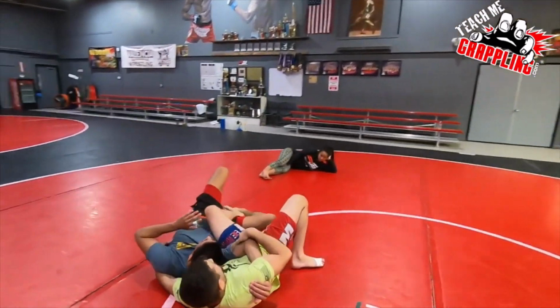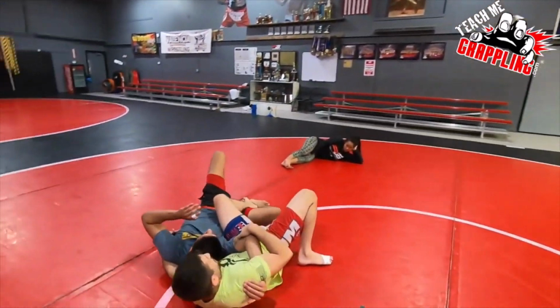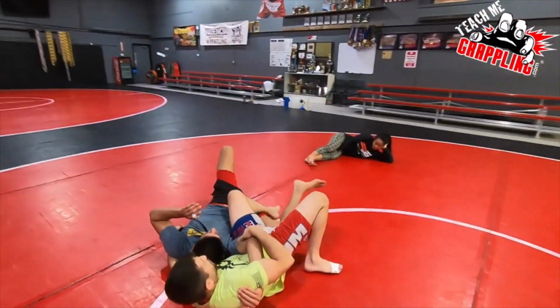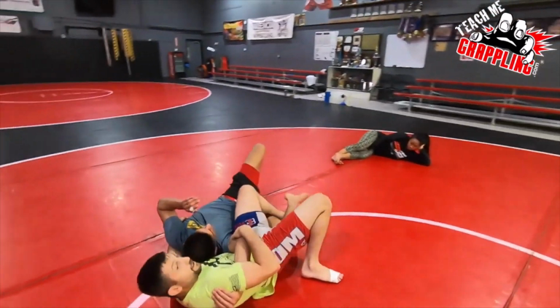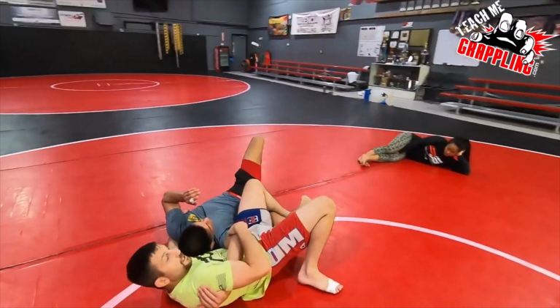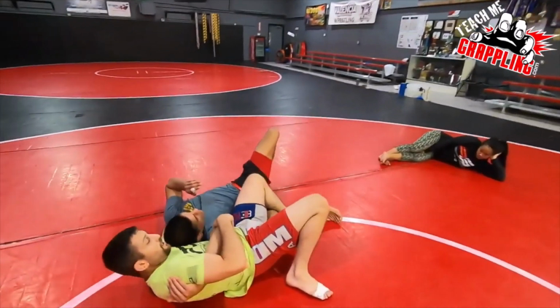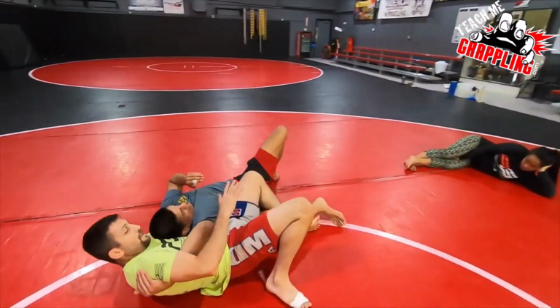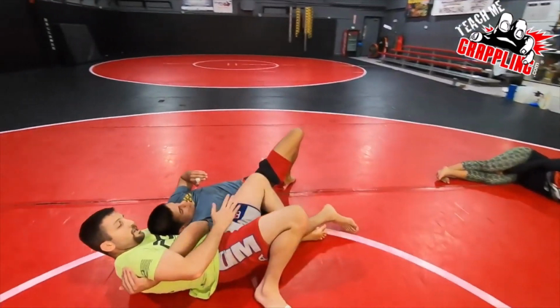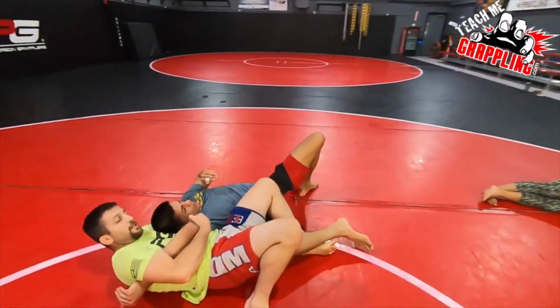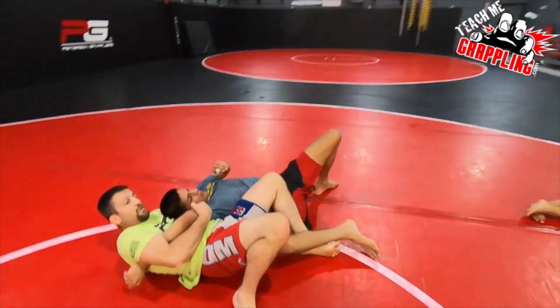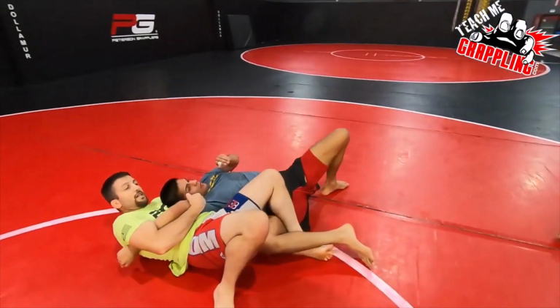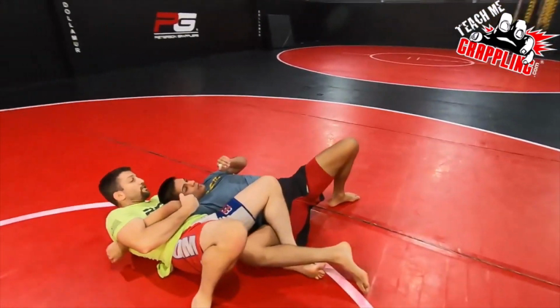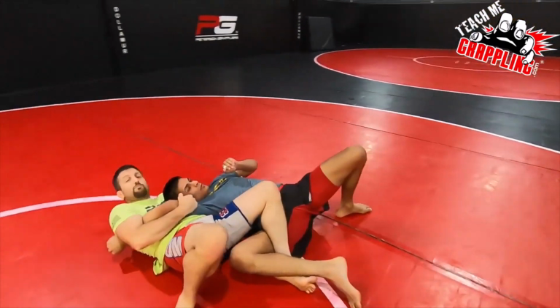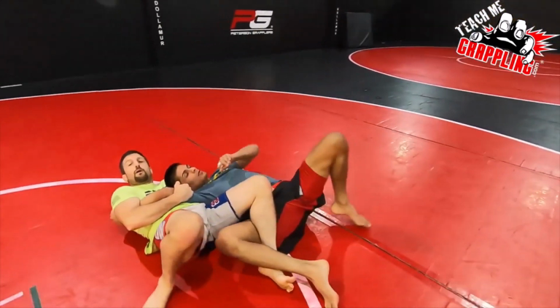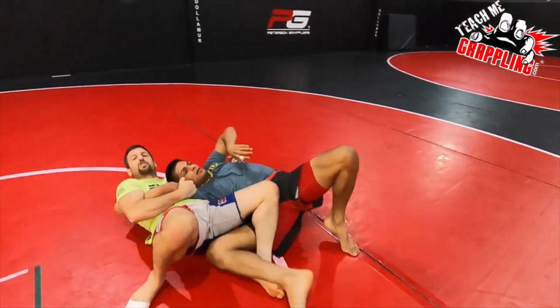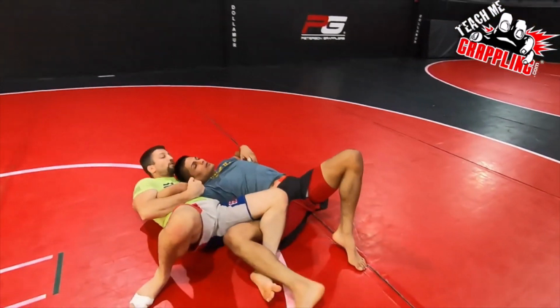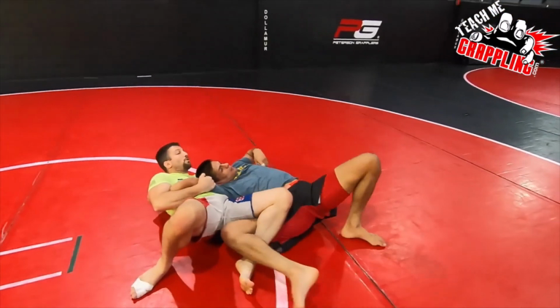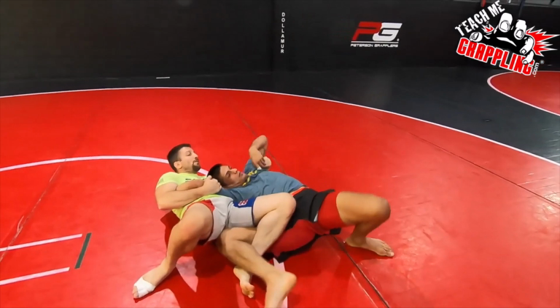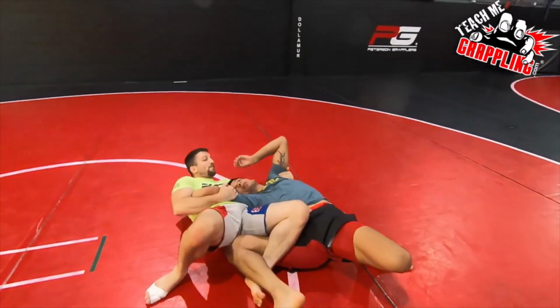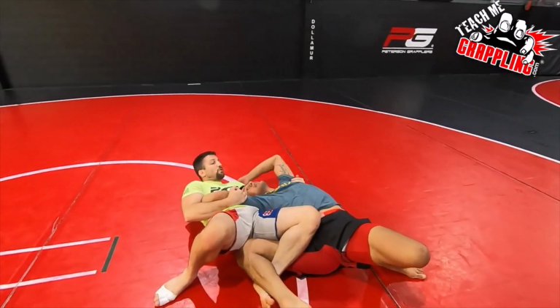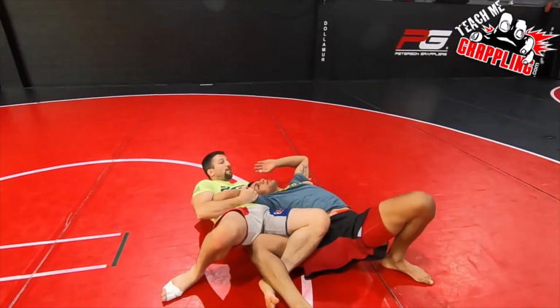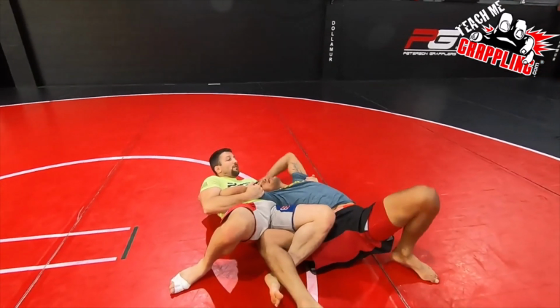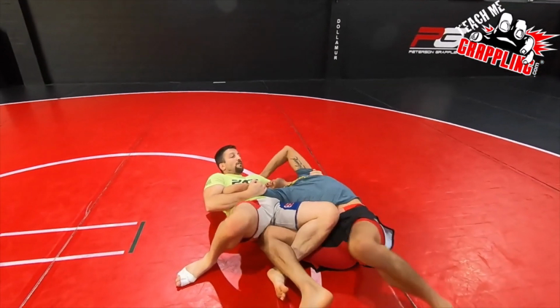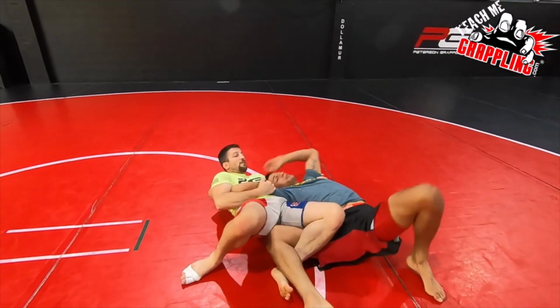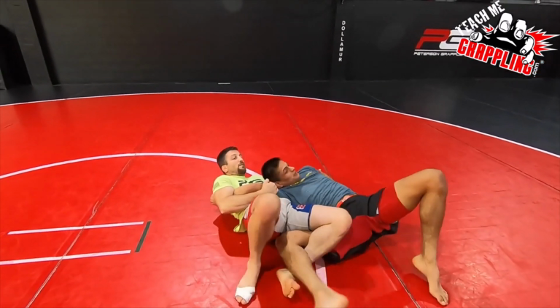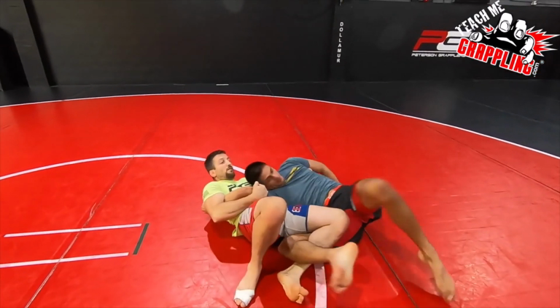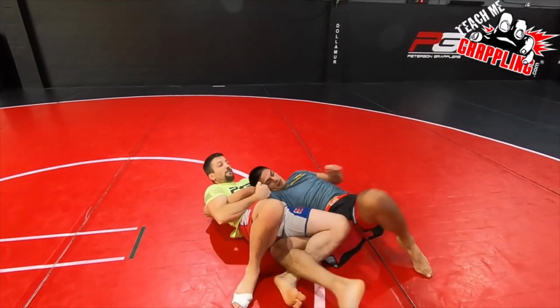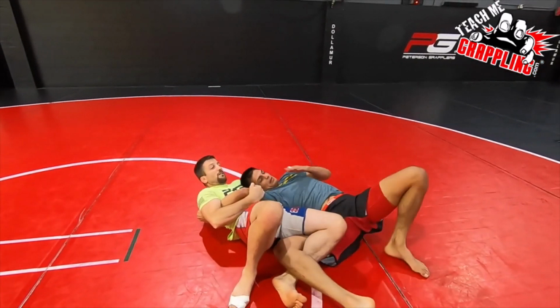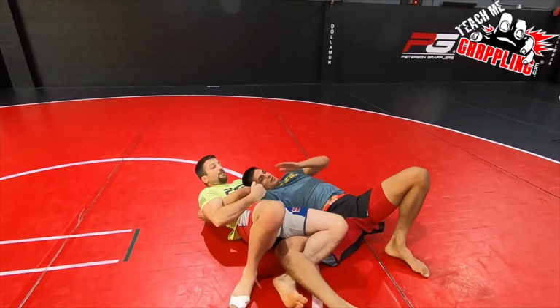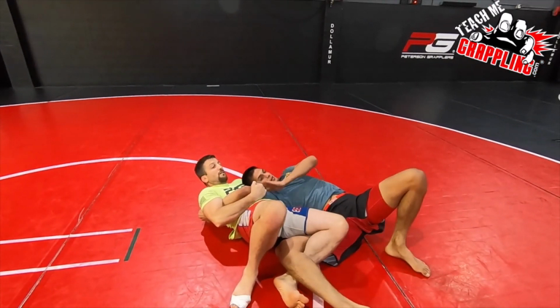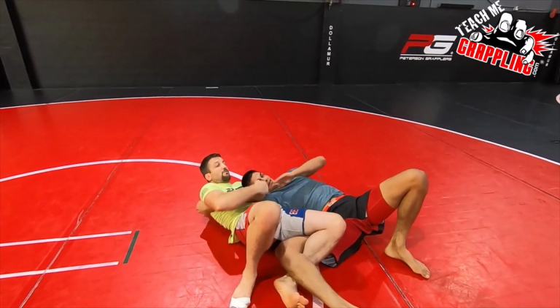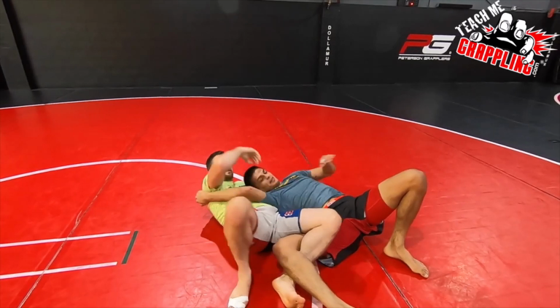And then I'm right here, ready to go. He tries to move — I'm just going to control him. Stuck. Right there.